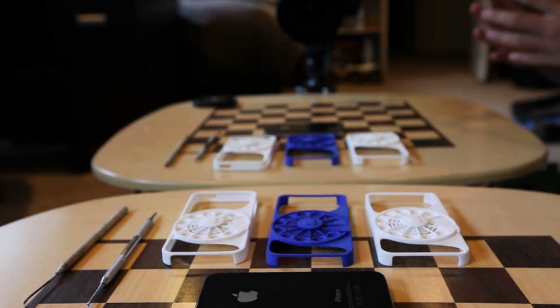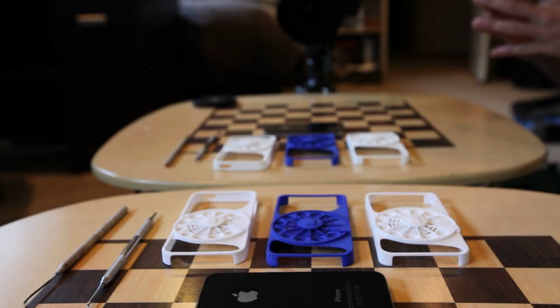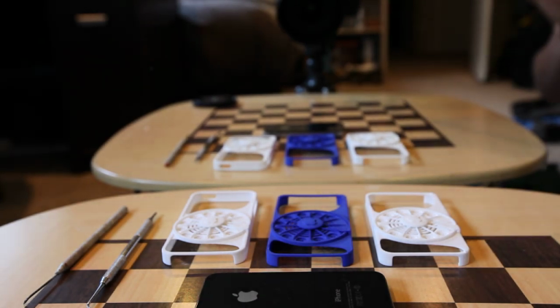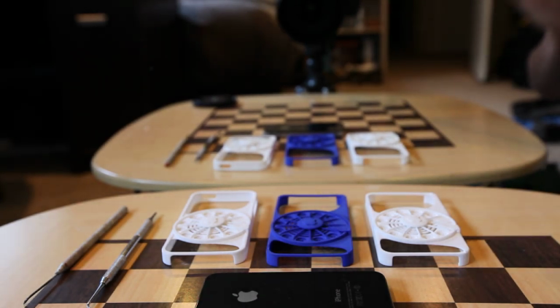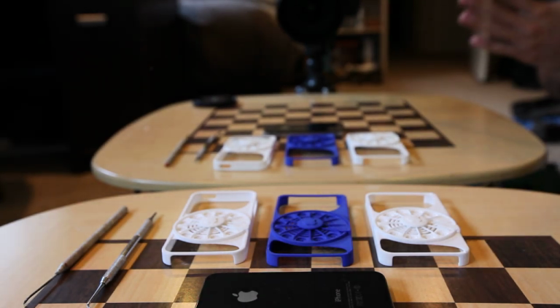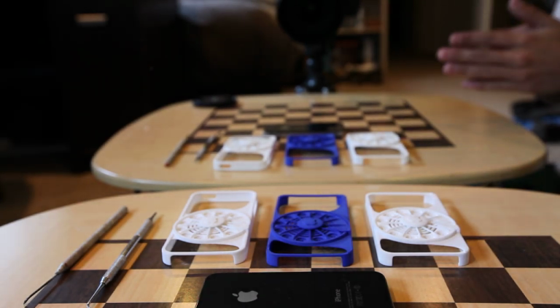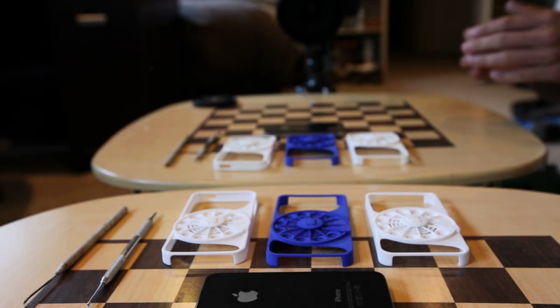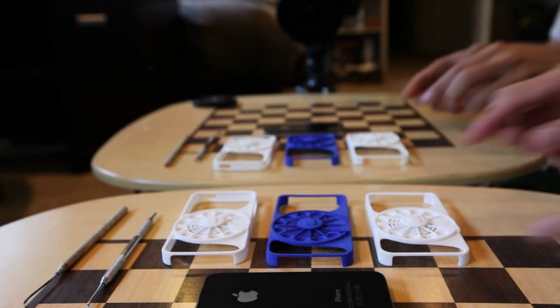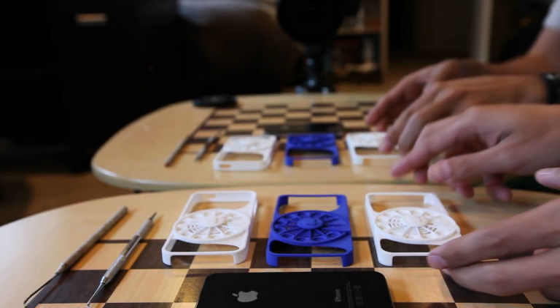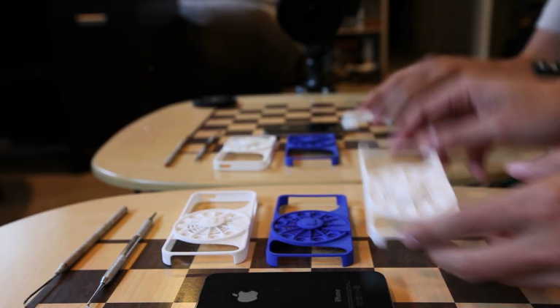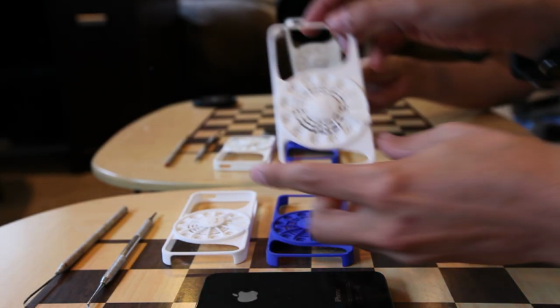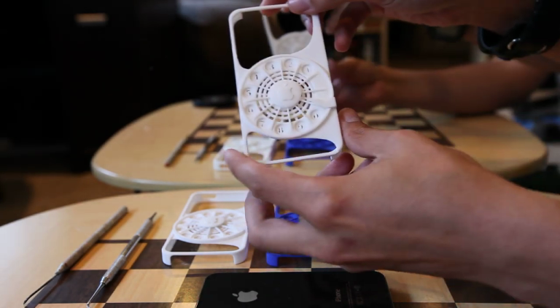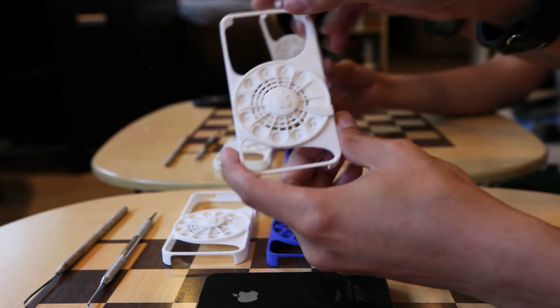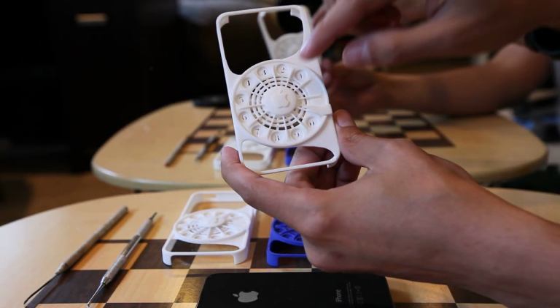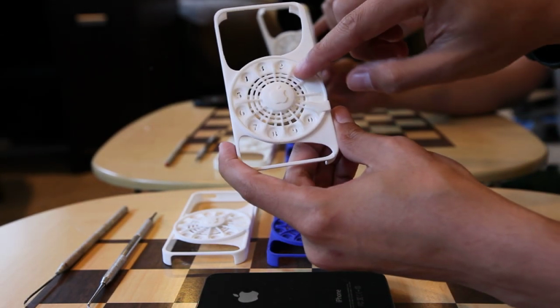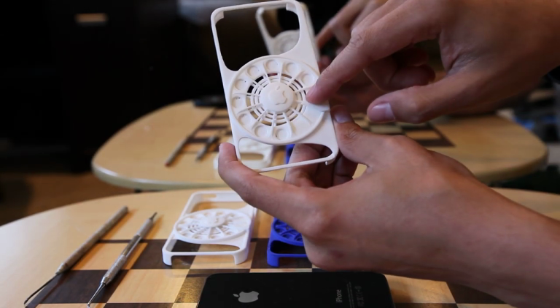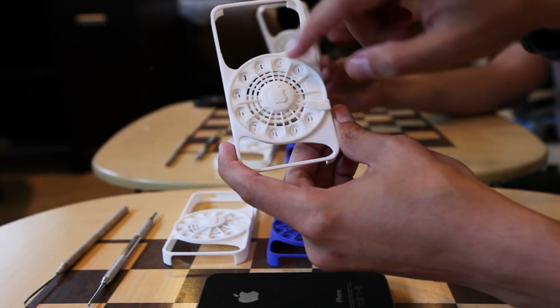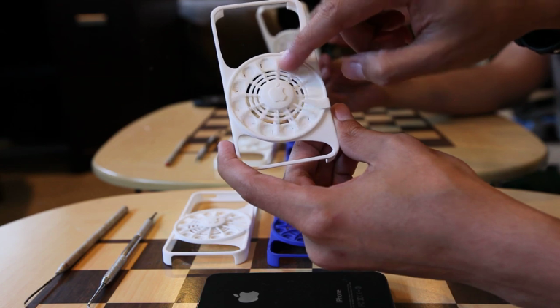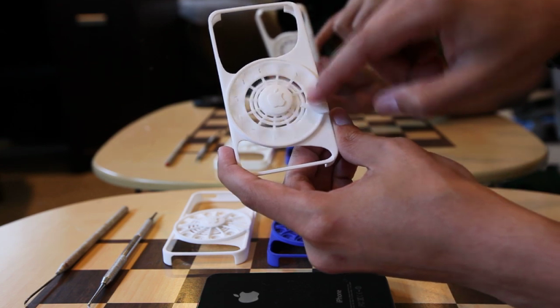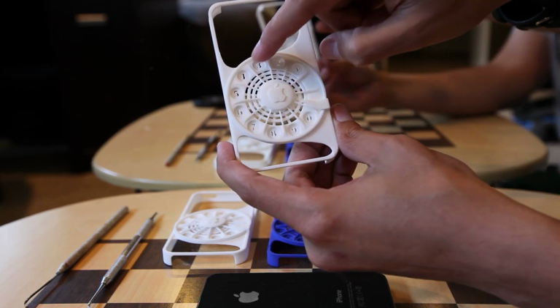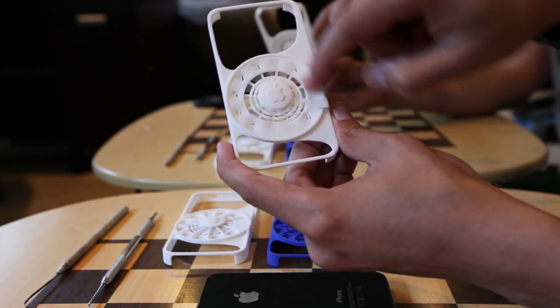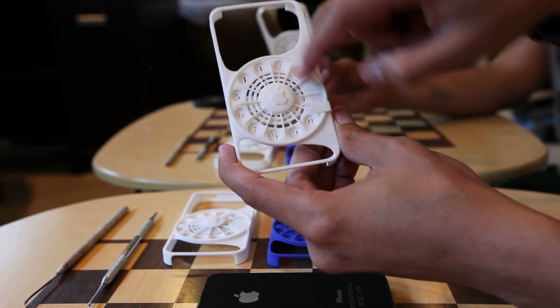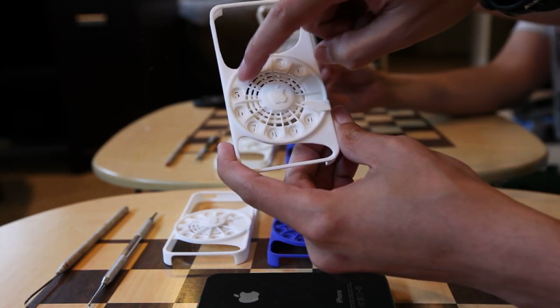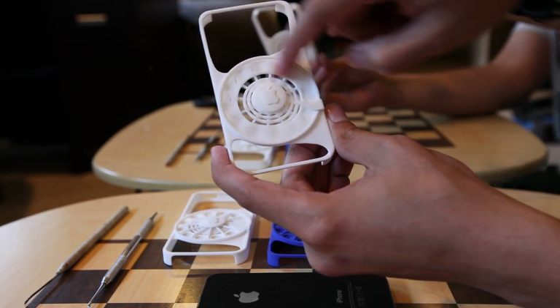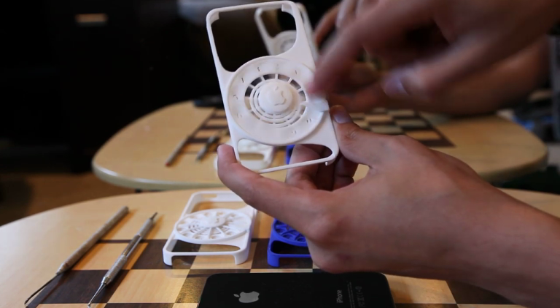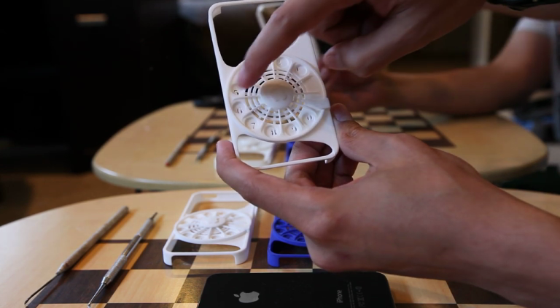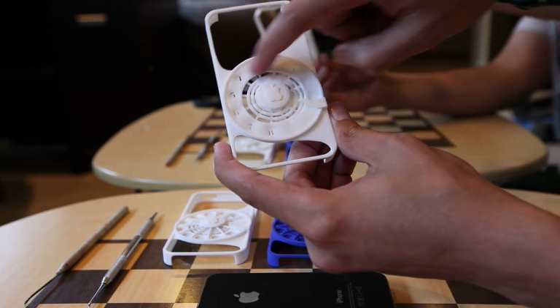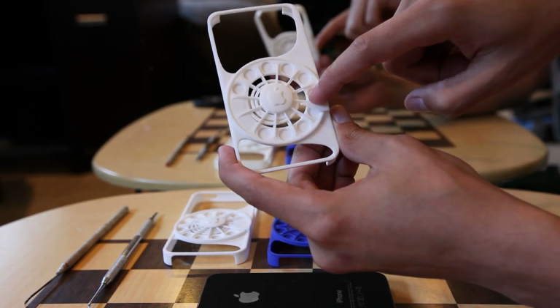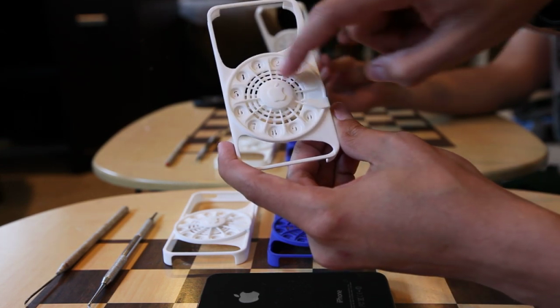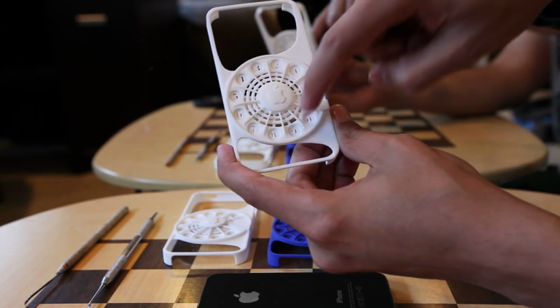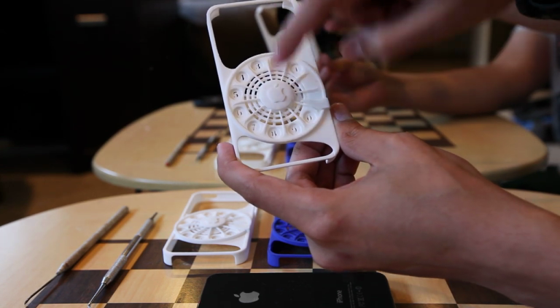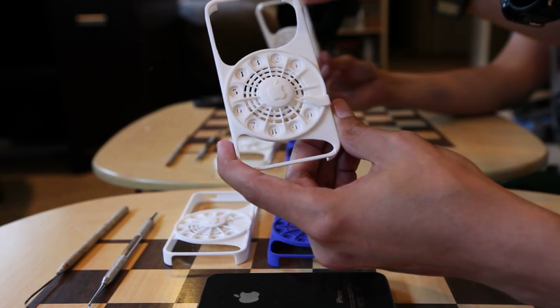Let me show you my new iPhone case. This is a rotary phone case where you can actually dial any number and it will snap right back with the spring mechanism.